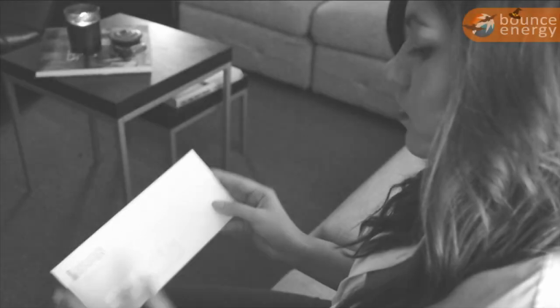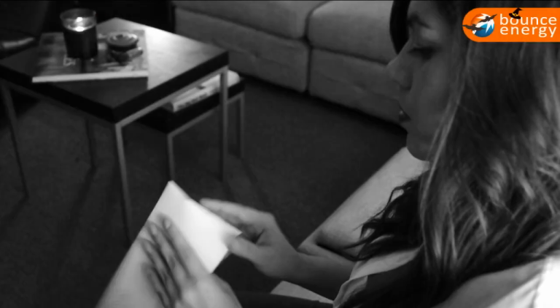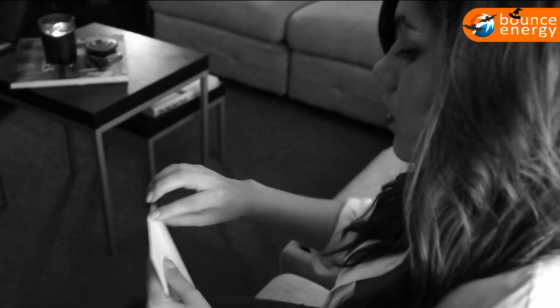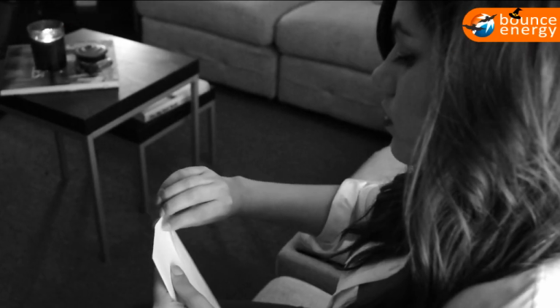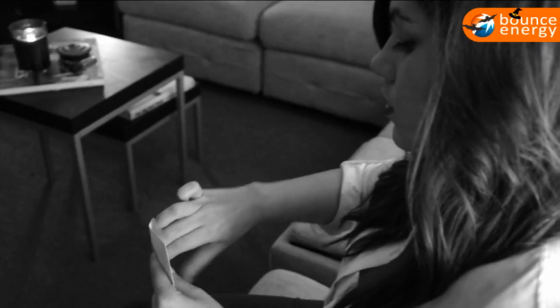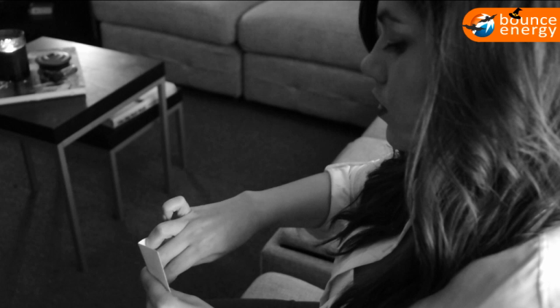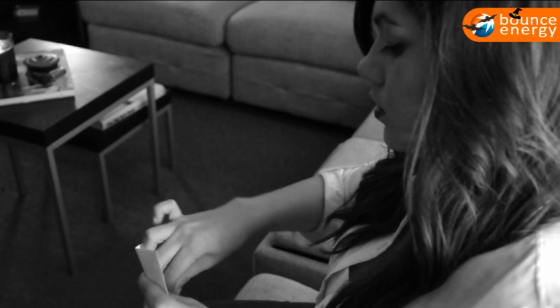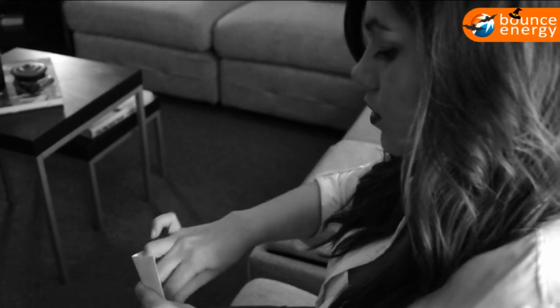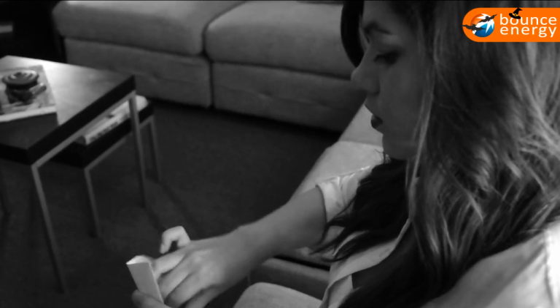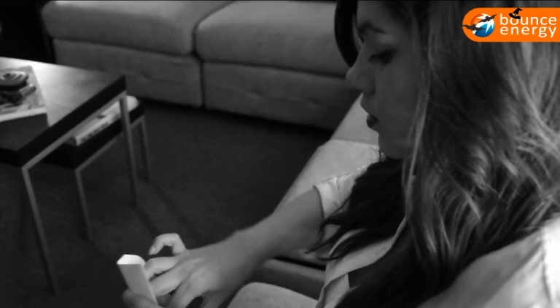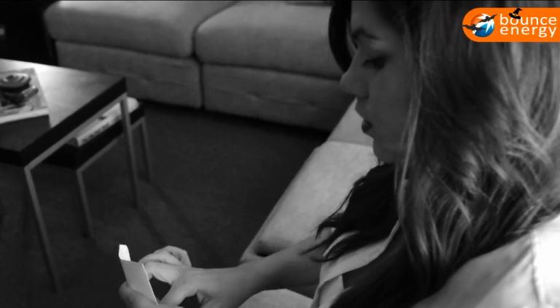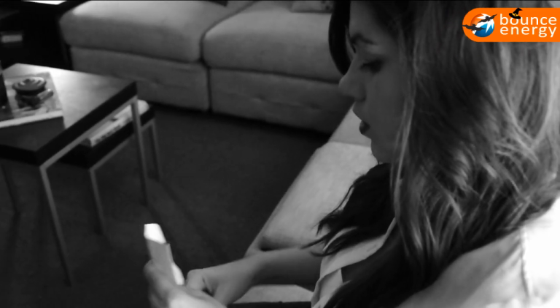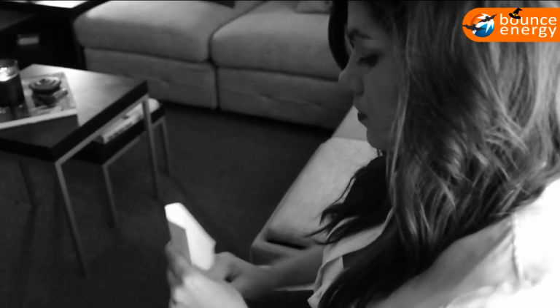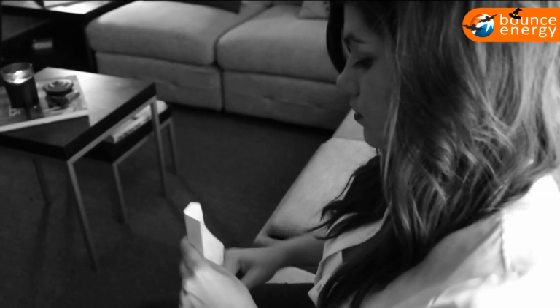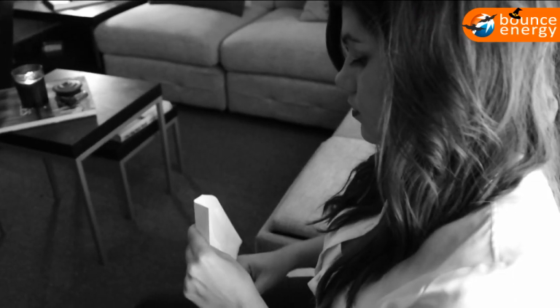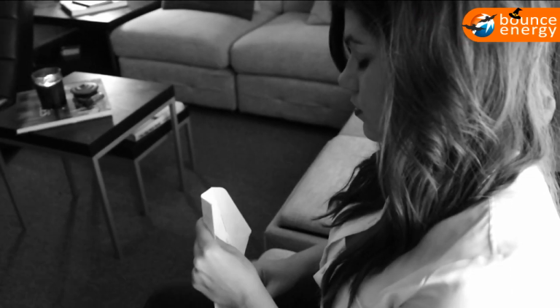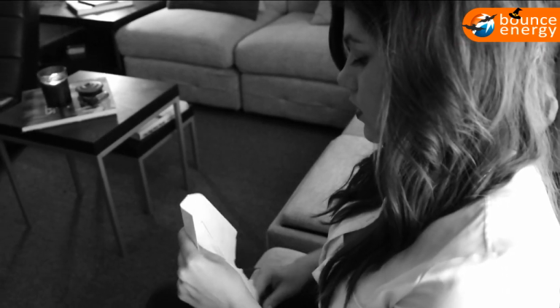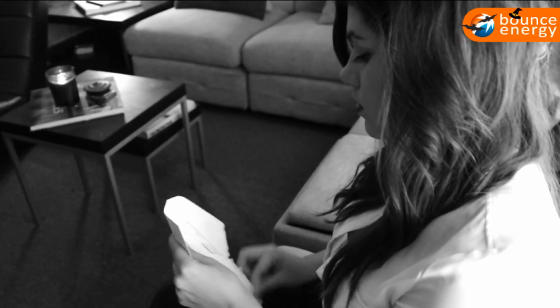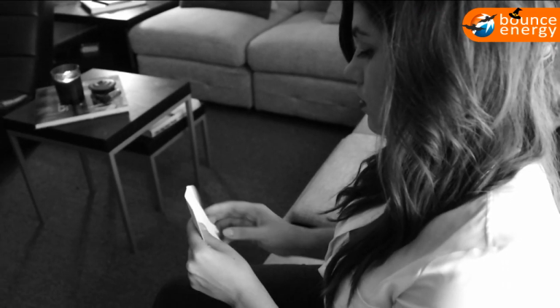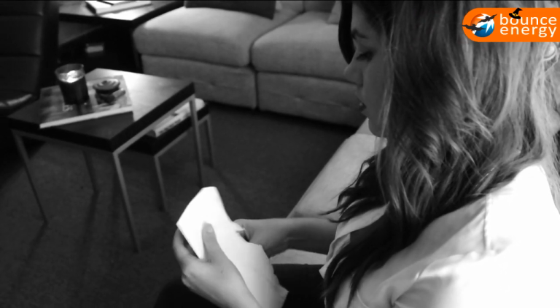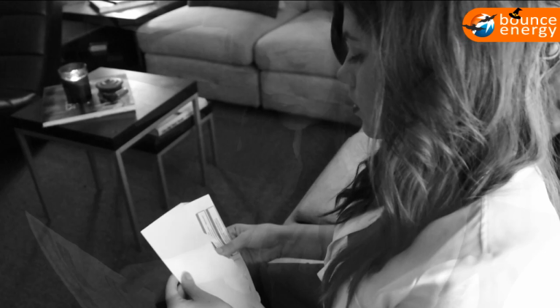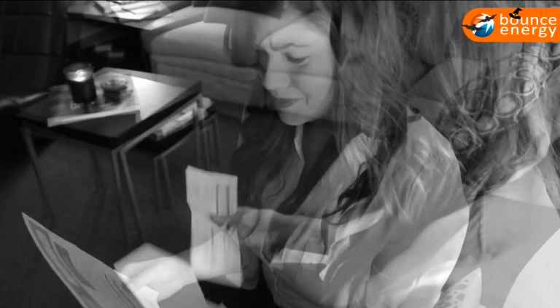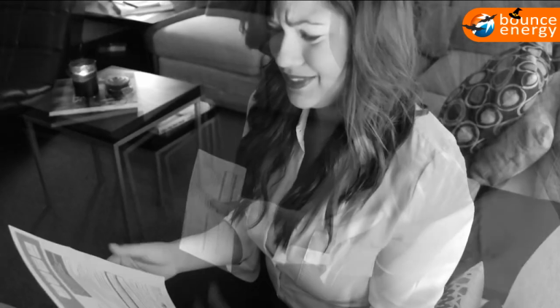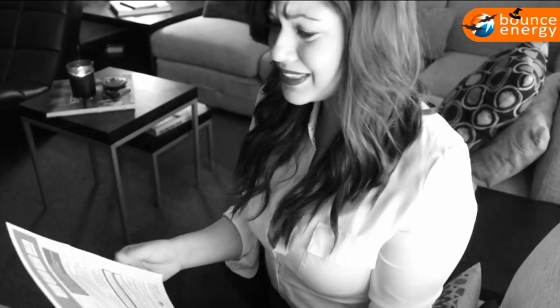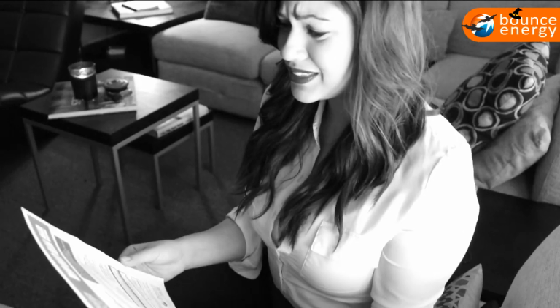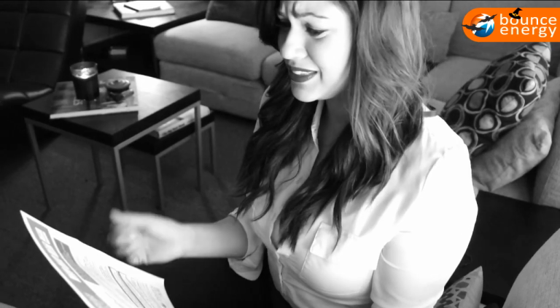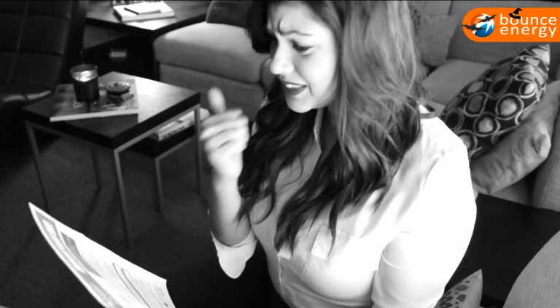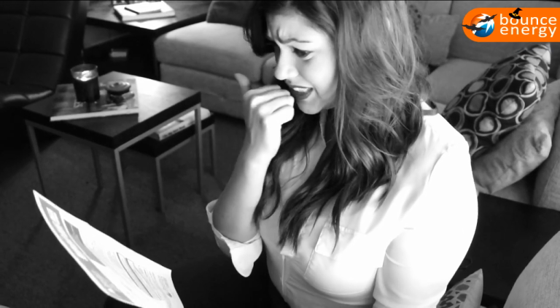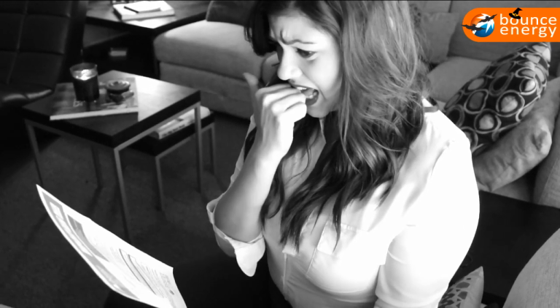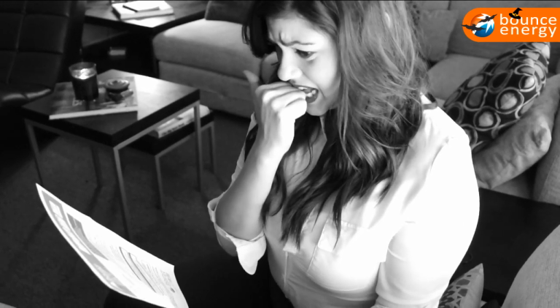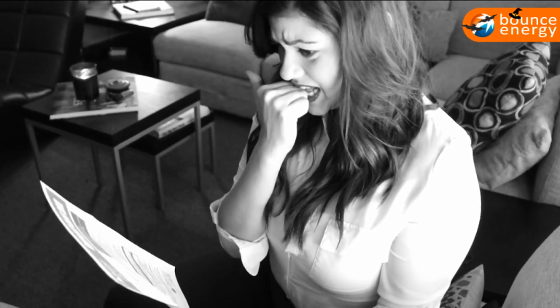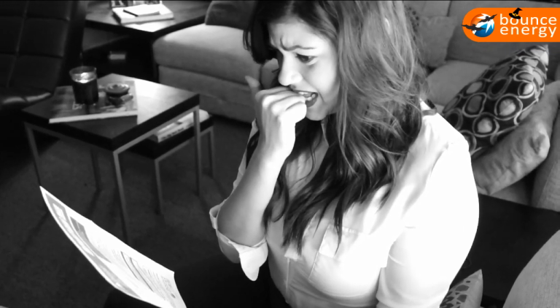By day they appear as if dead, but in truth they only sleep, for by night they awake to feed upon the force that powers the living — and drive up the cost of your monthly electric bill.